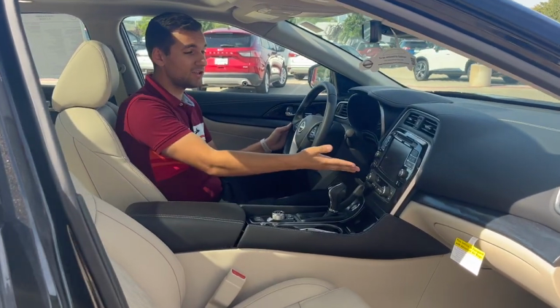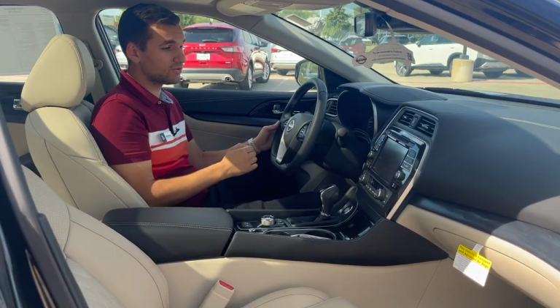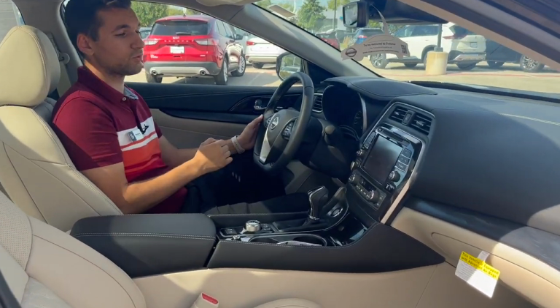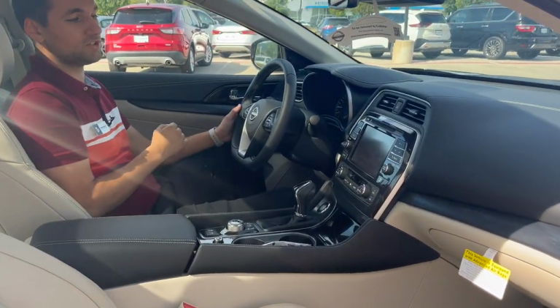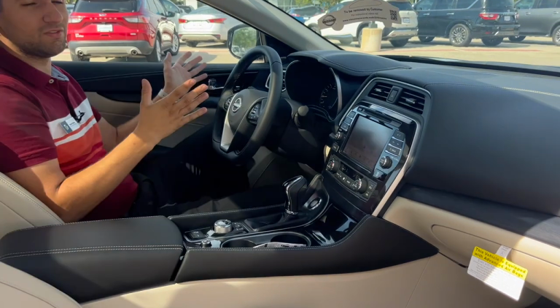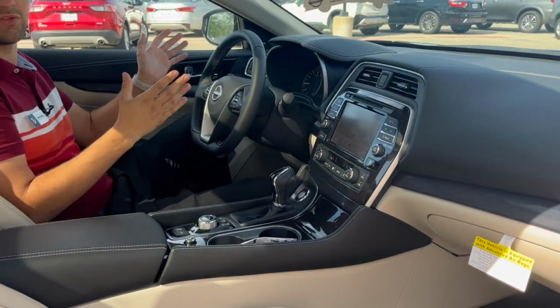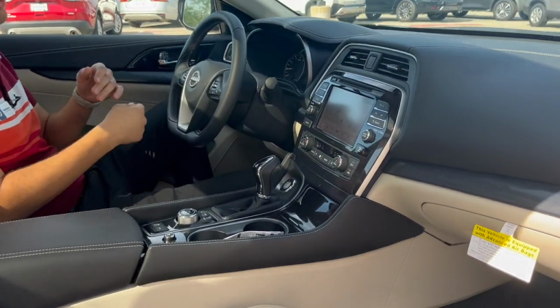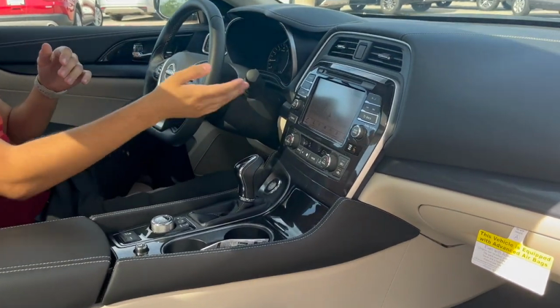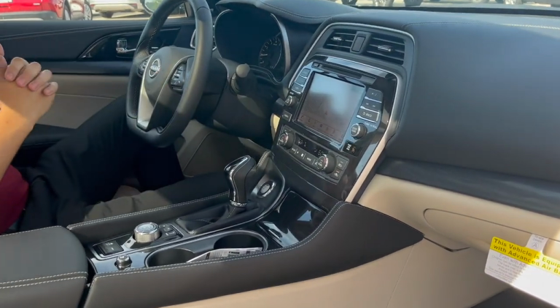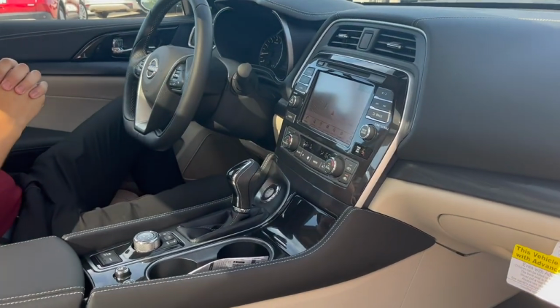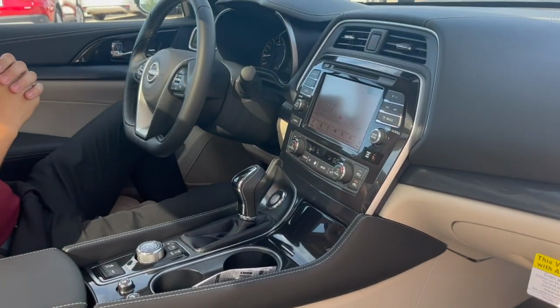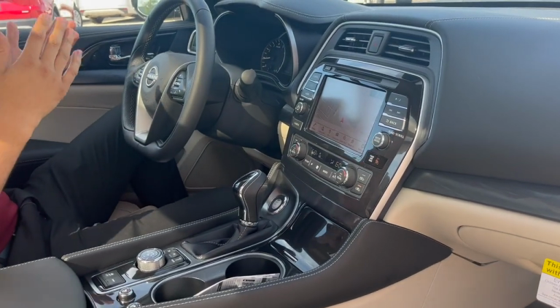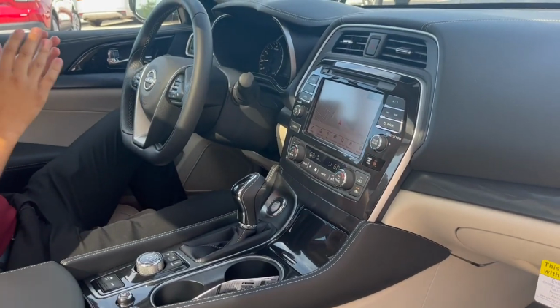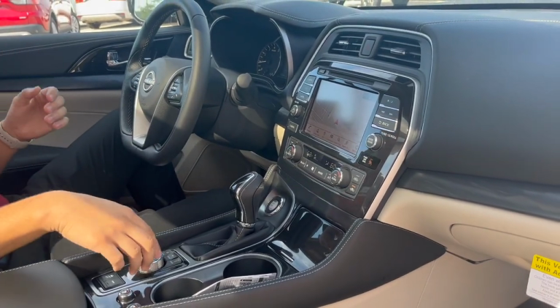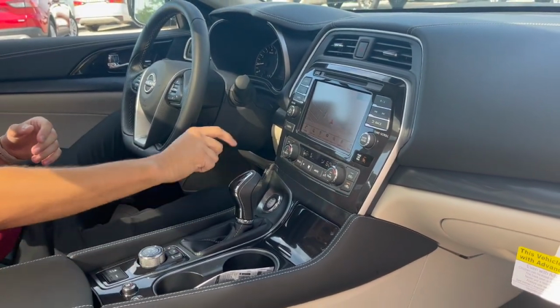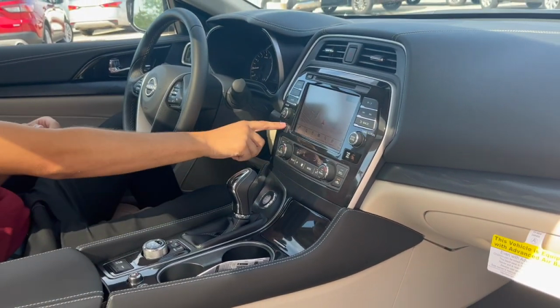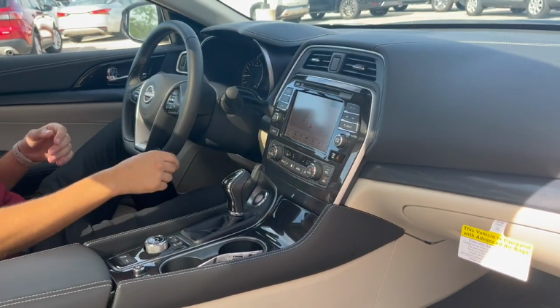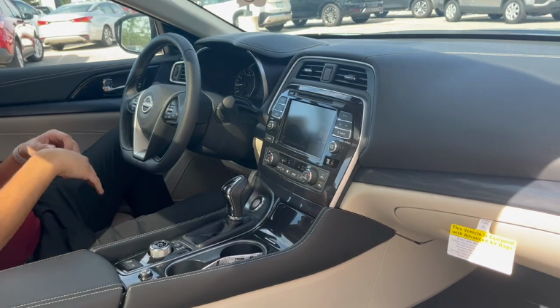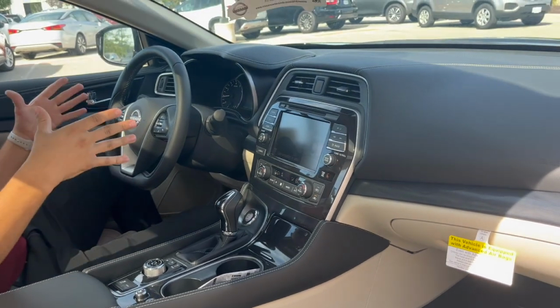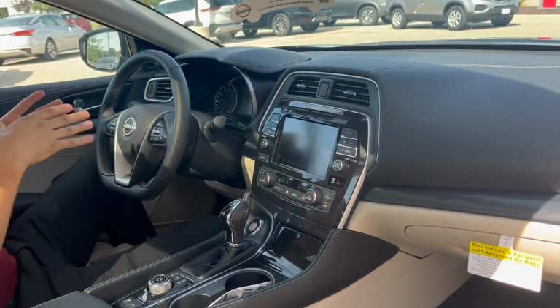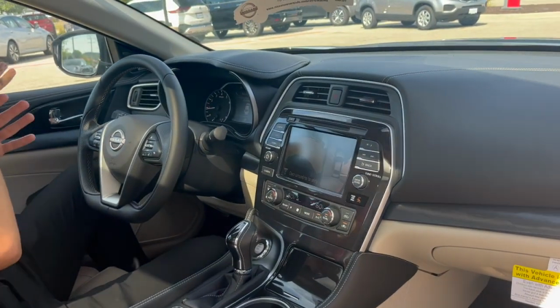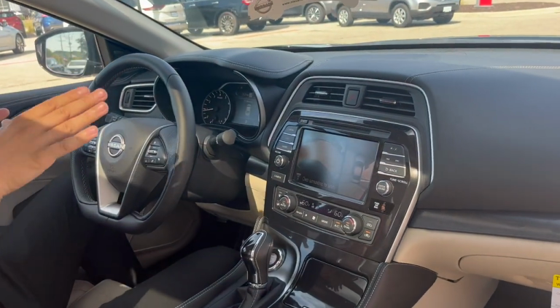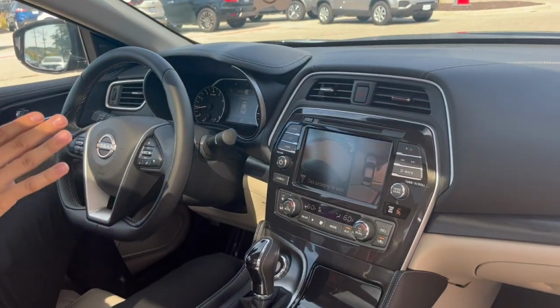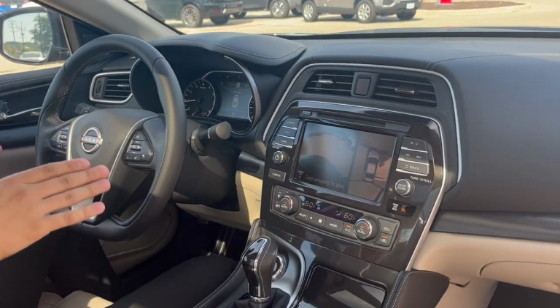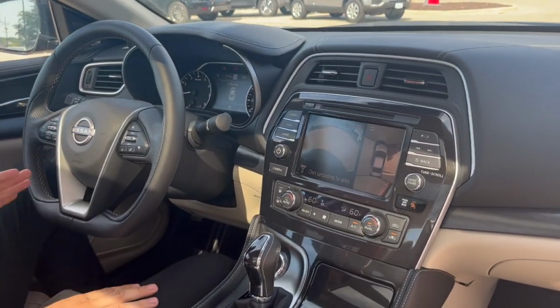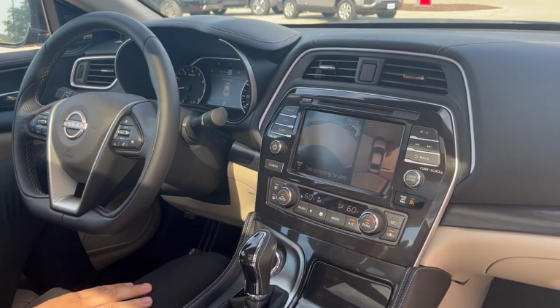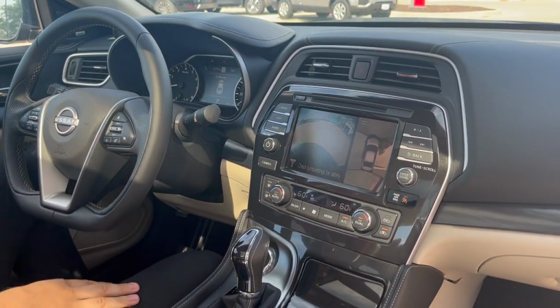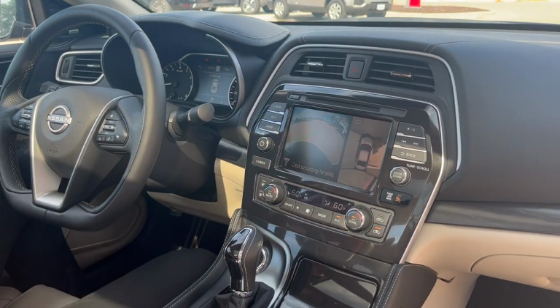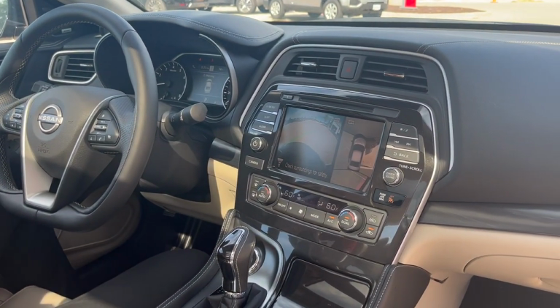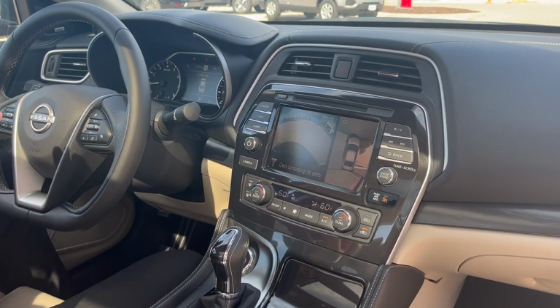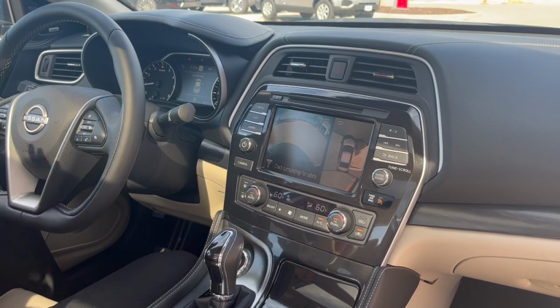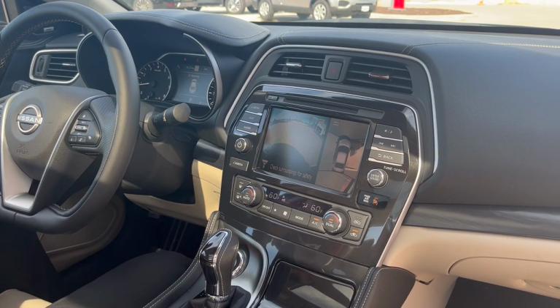You're also going to have great convenience features like satellite navigation, Apple CarPlay, and Android Auto. If I hit this camera button here, you're actually going to get a 360-degree view of the entire vehicle, as well as Bose Premium Audio and tons of safety features.